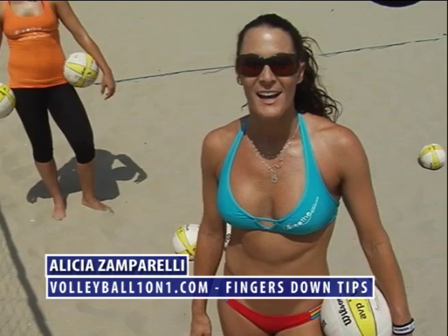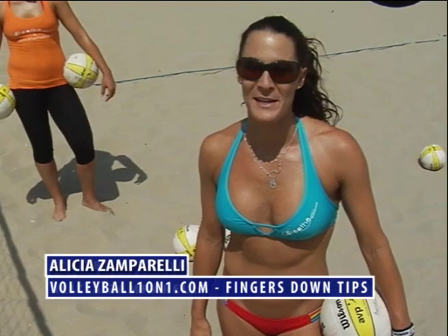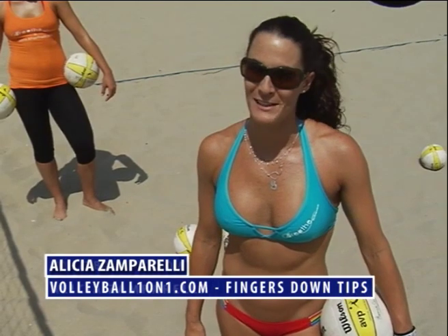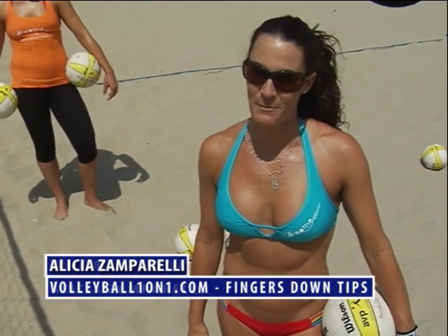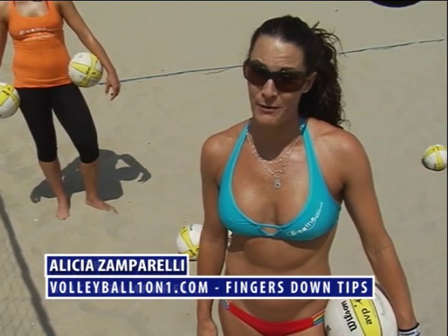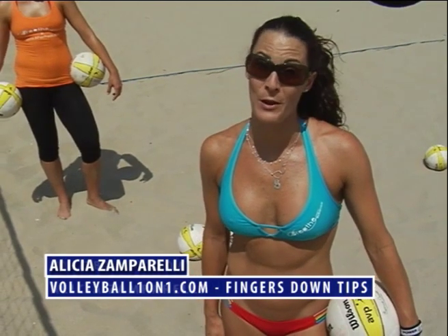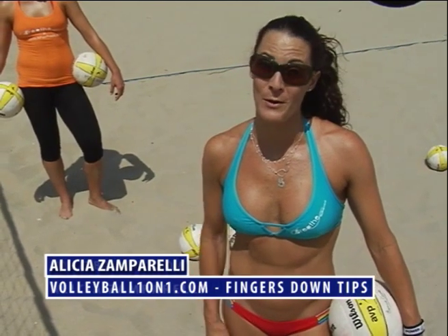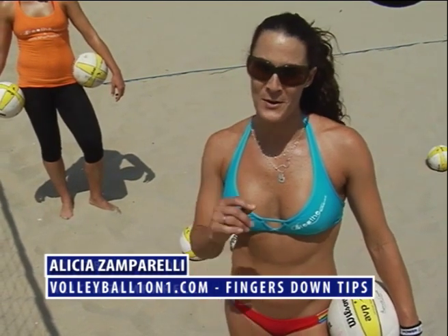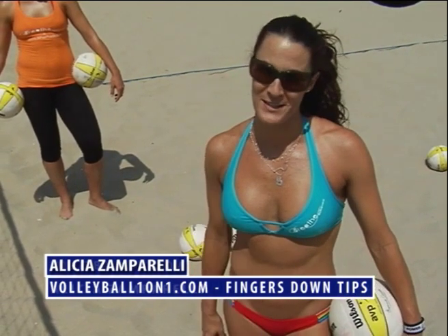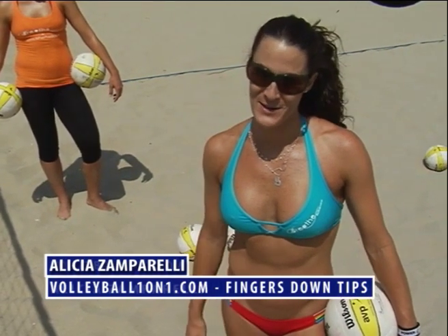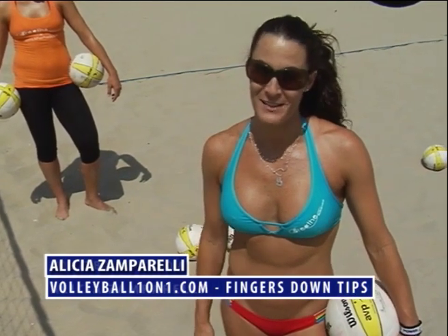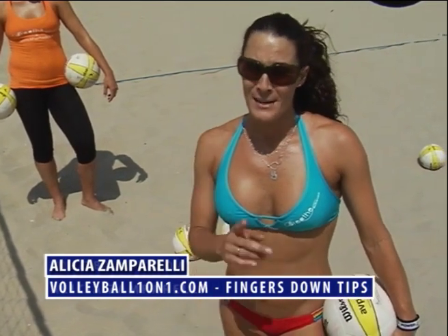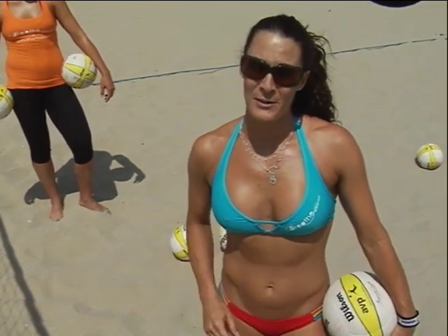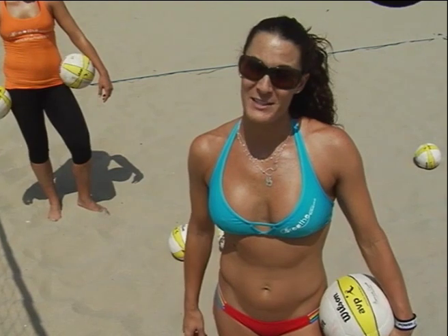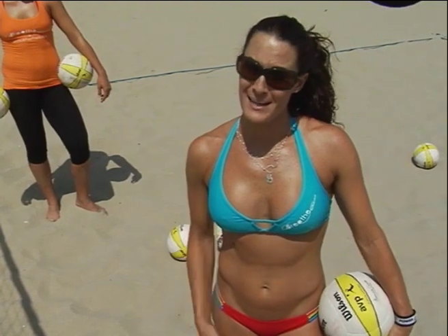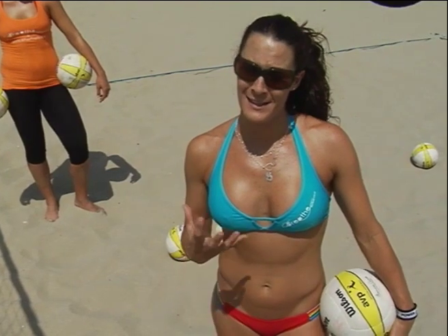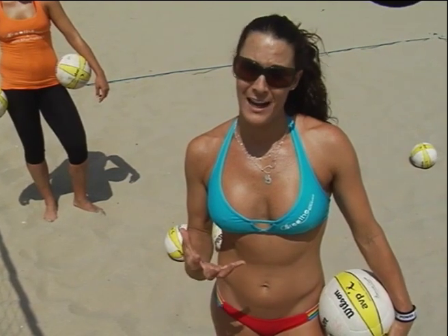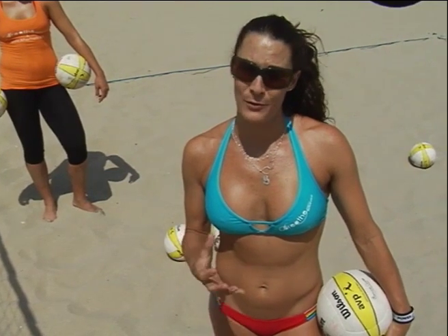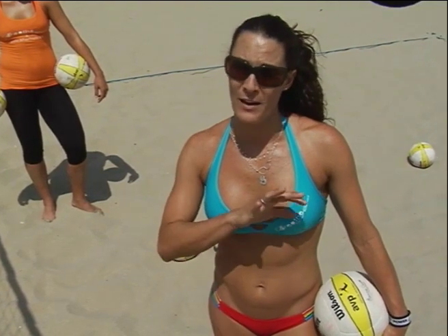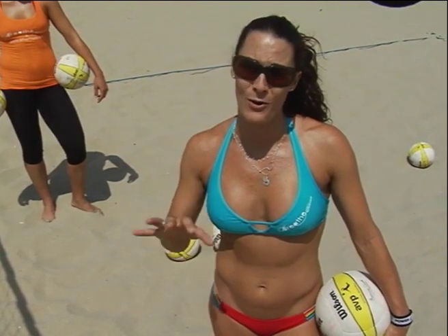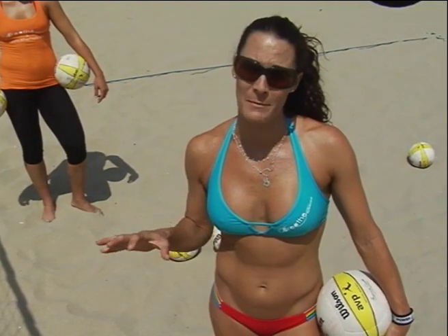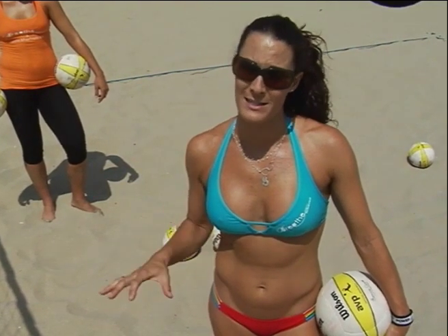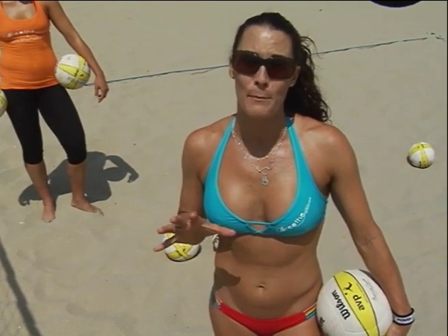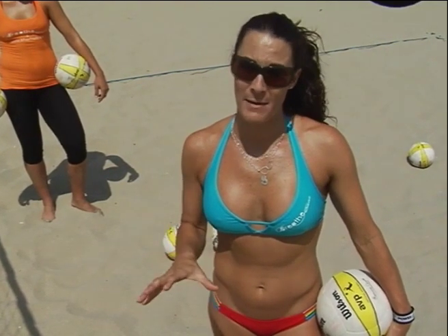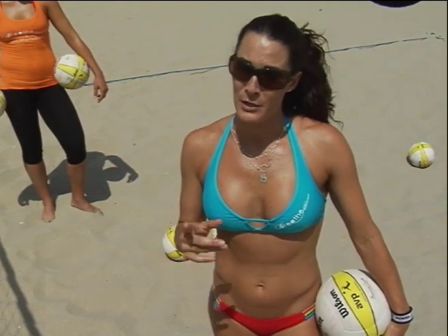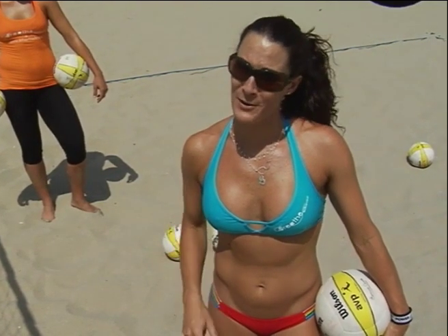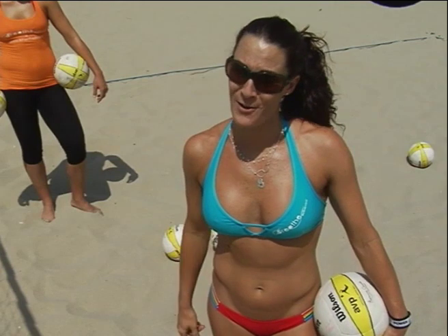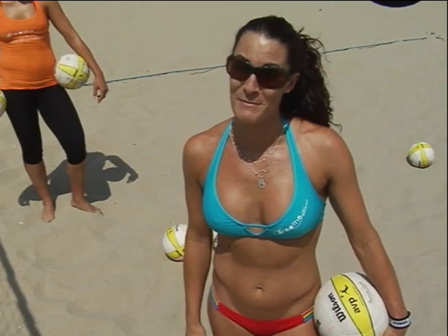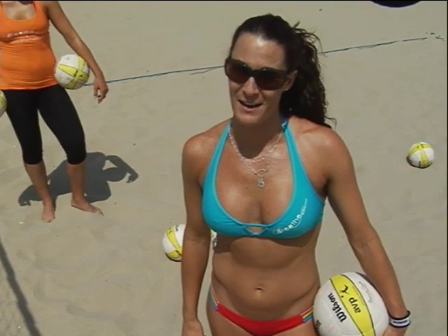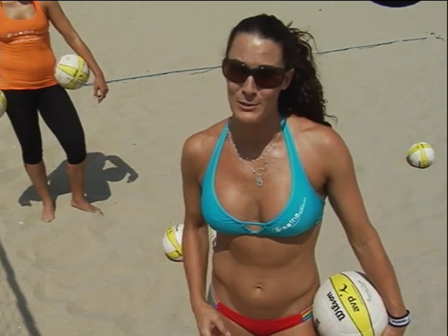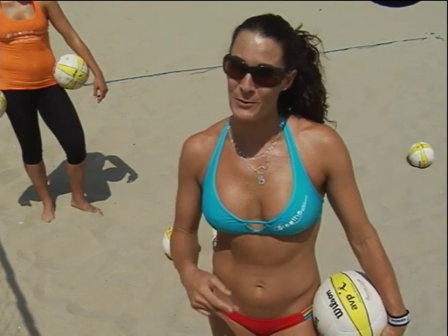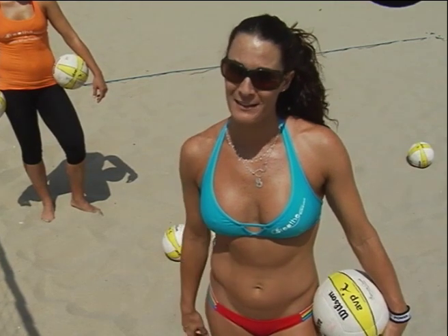Hi, my name is Alicia Zamparelli for VolleyballOneOnOne.com. What I want to show you today is a lesson that I learned from one of the all-time greats, Butch May. You may know his daughter, Misty May, two-time gold medalist.